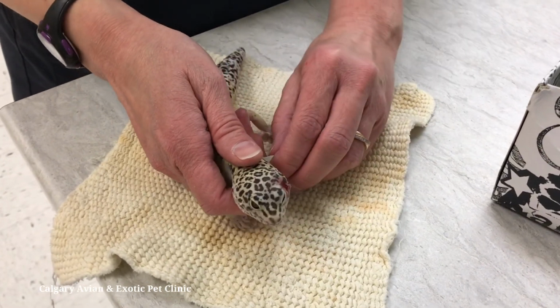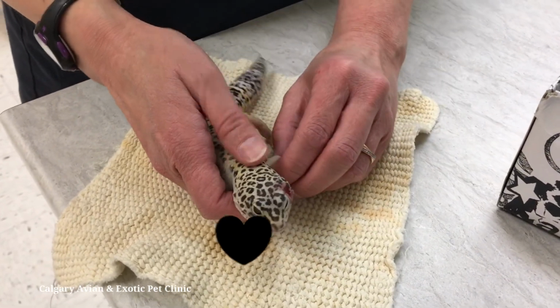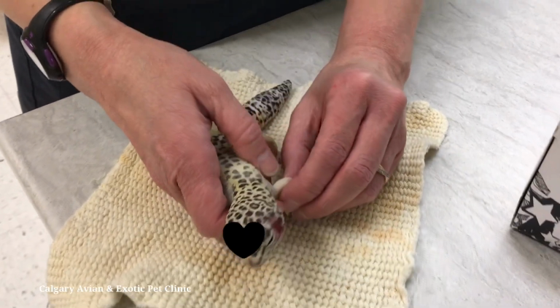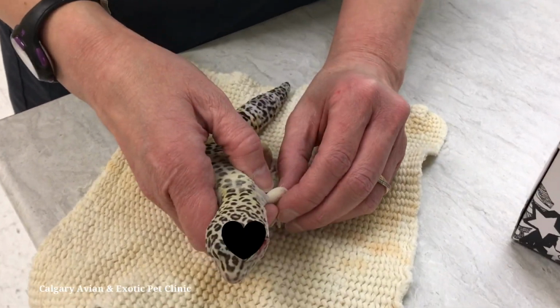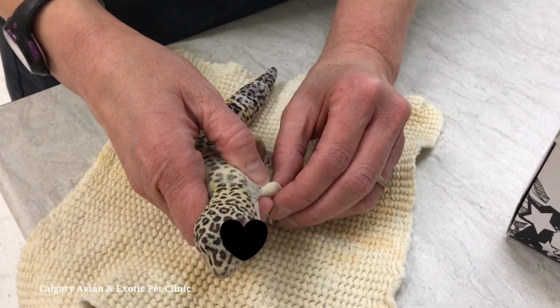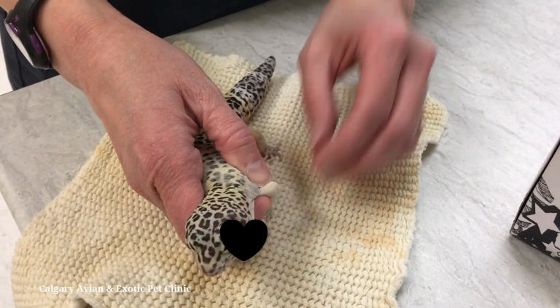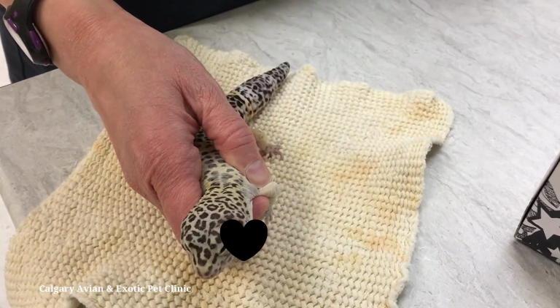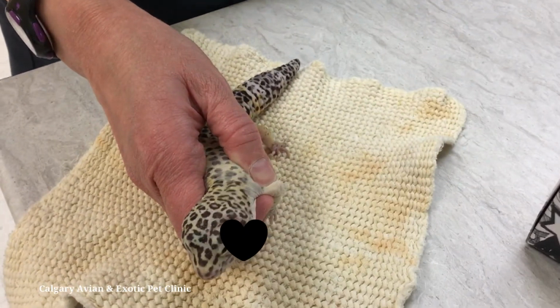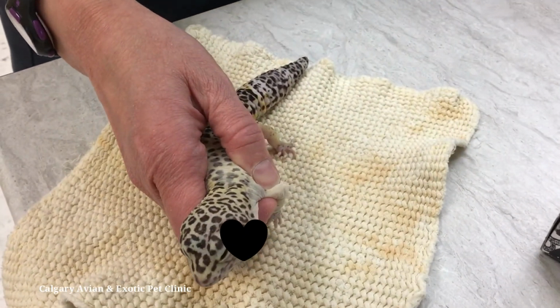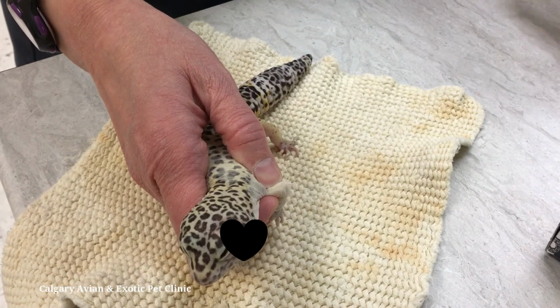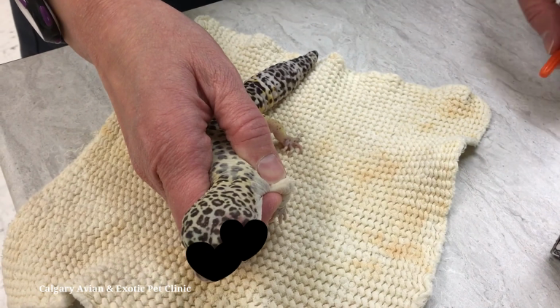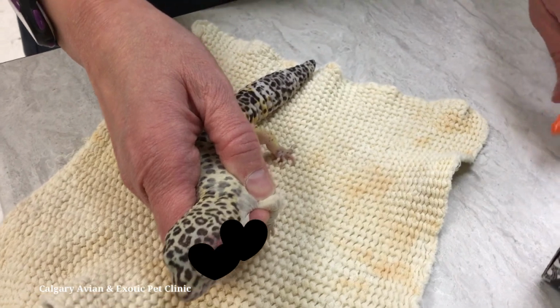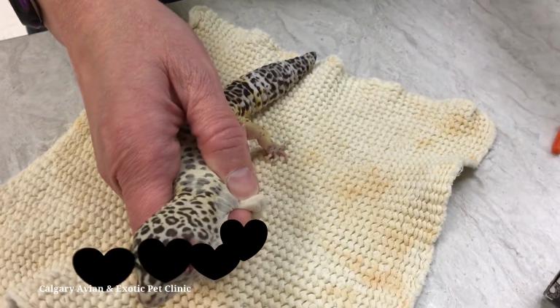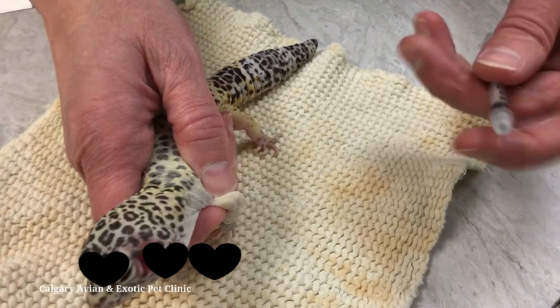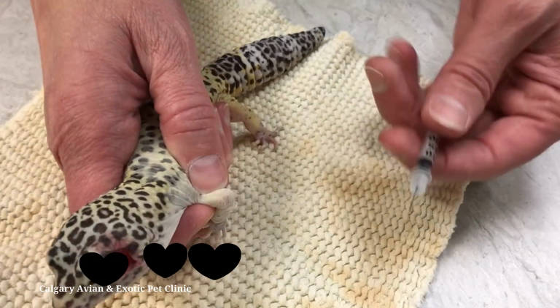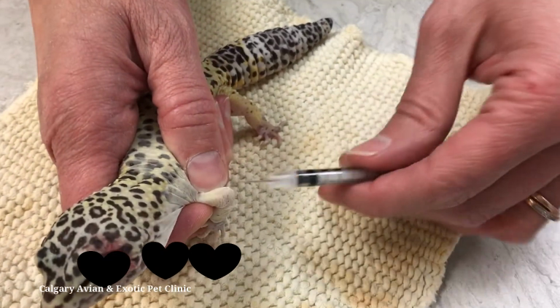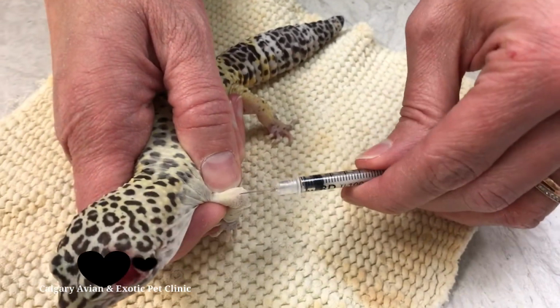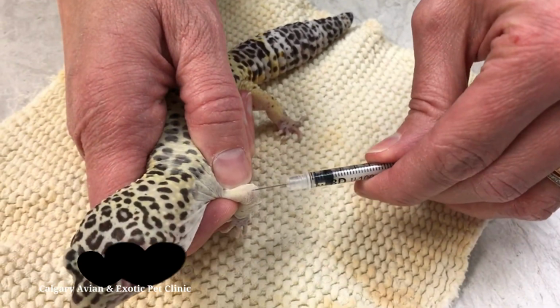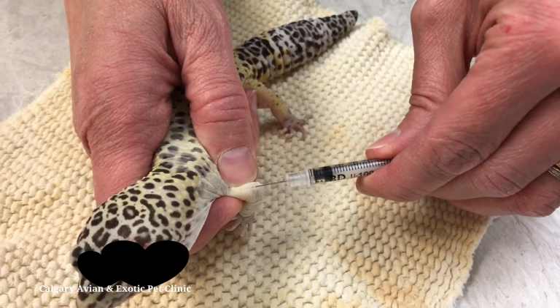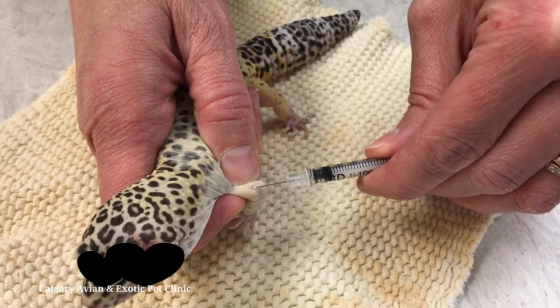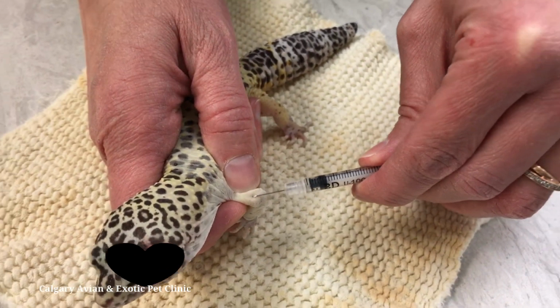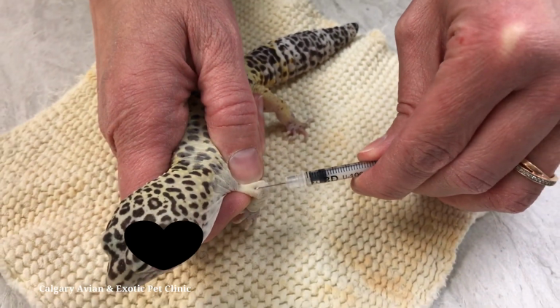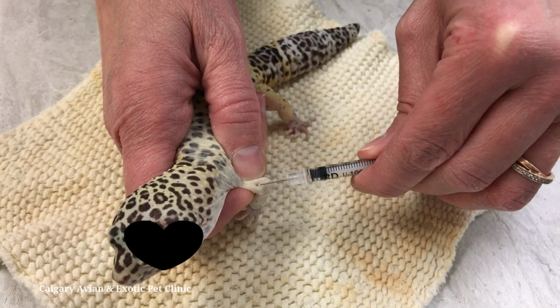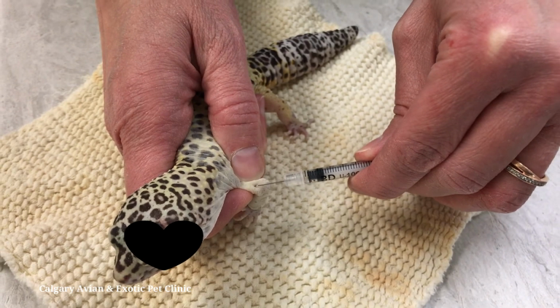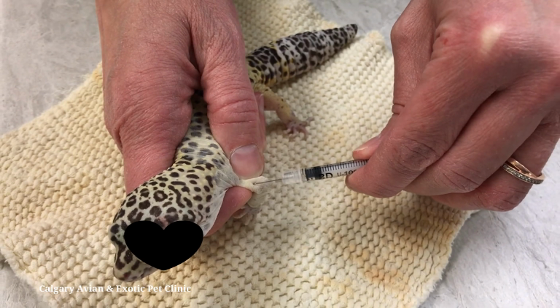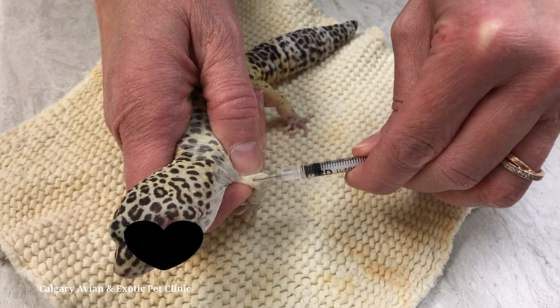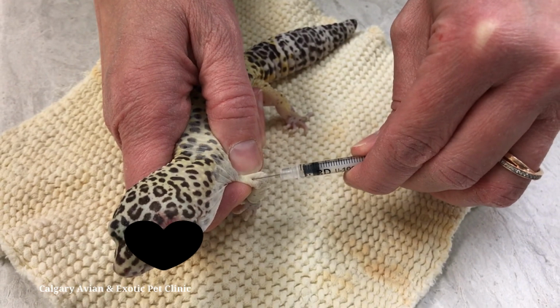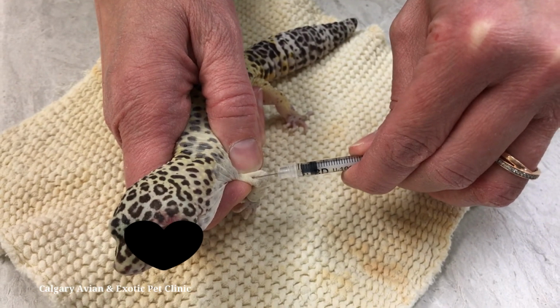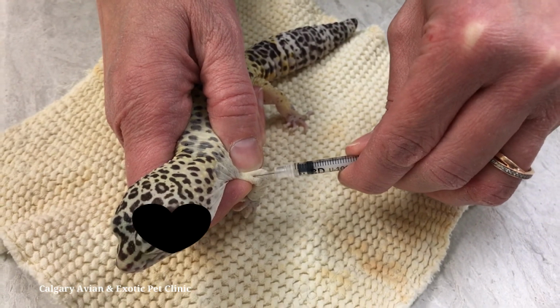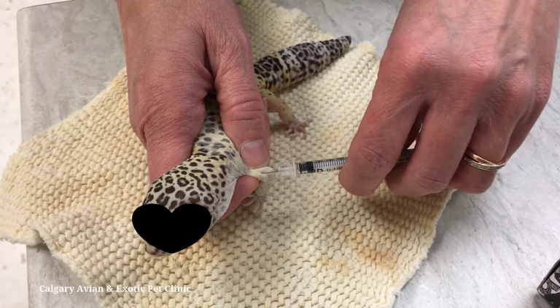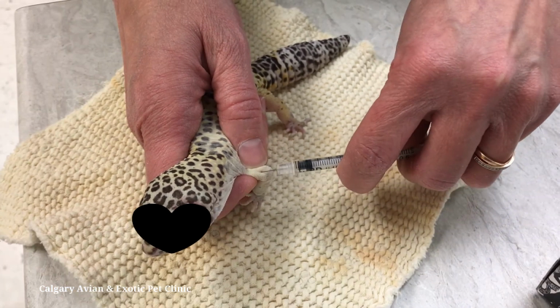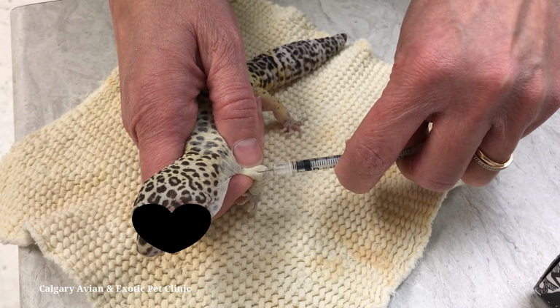After you withdraw the needle, place your finger over the site of insertion for a few seconds to prevent leaking of the medicine. When the next treatment is due, use the opposite front leg and keep alternating sides with each treatment.